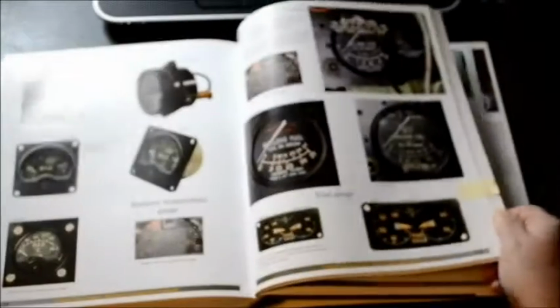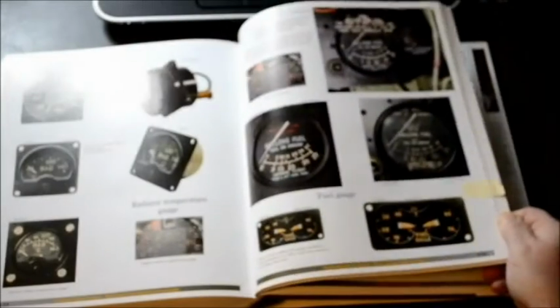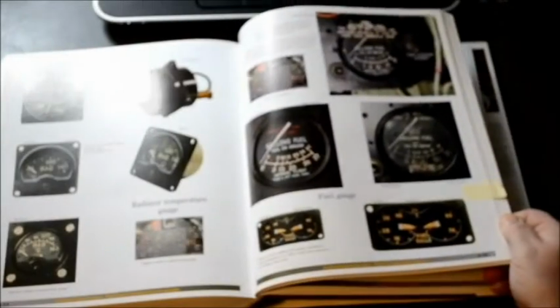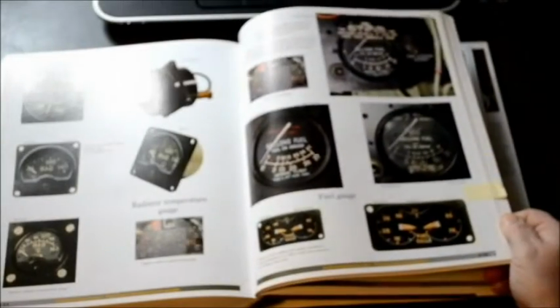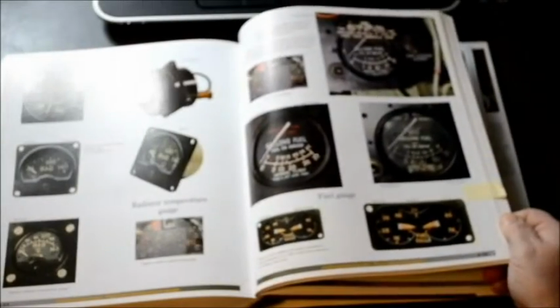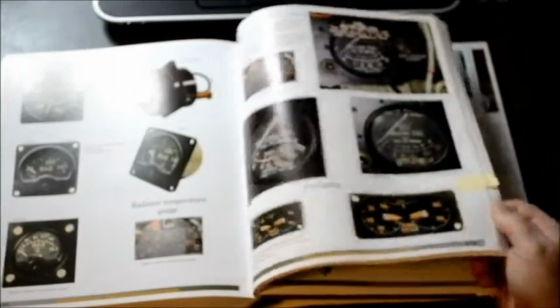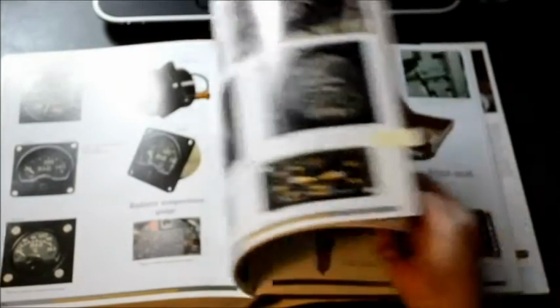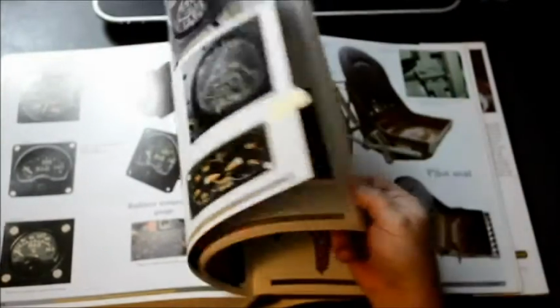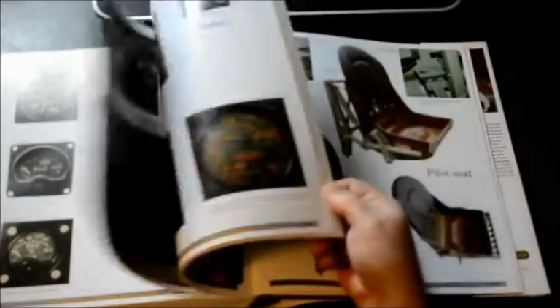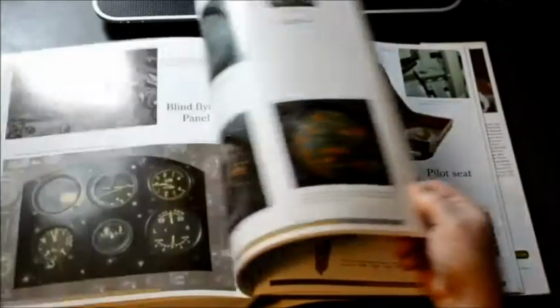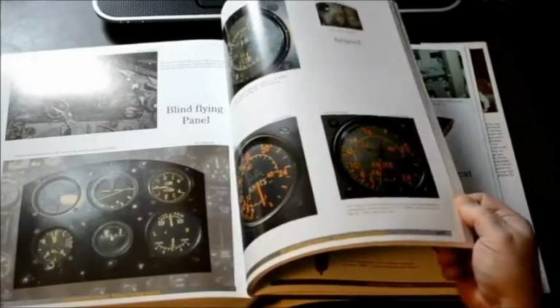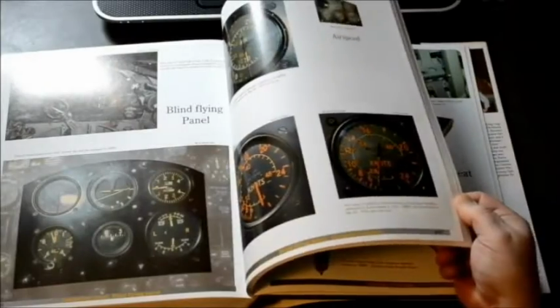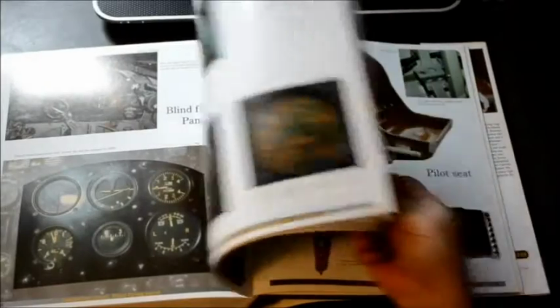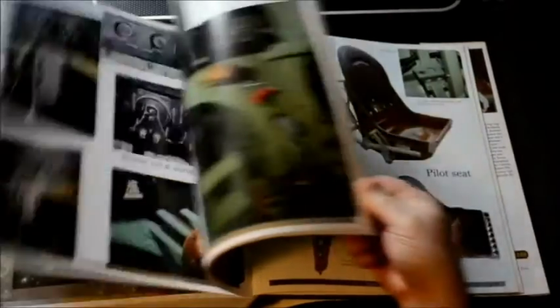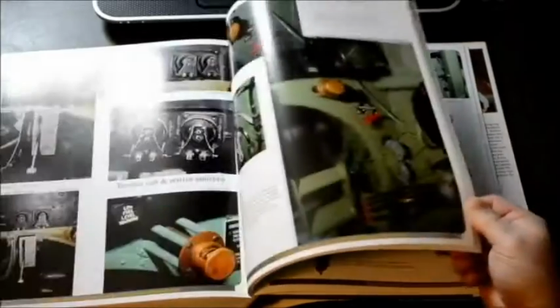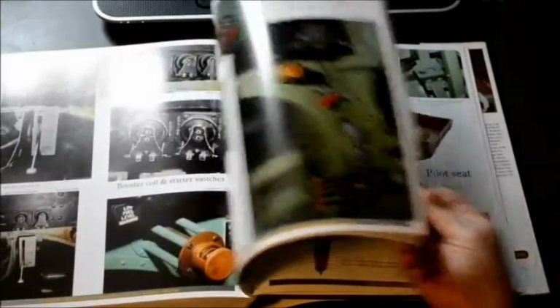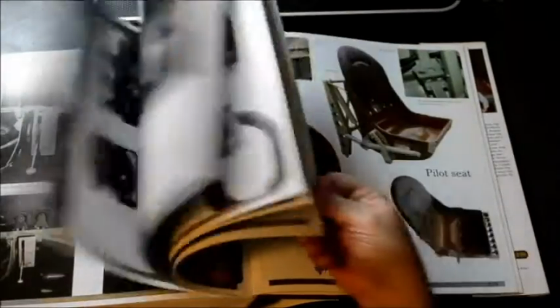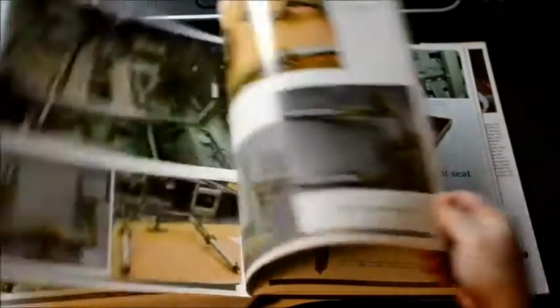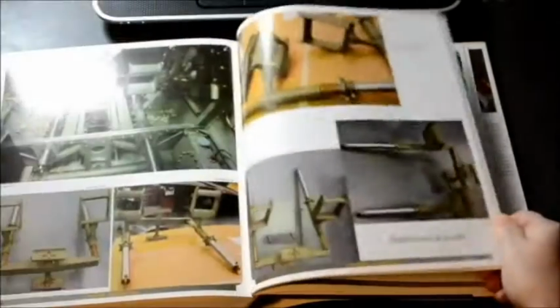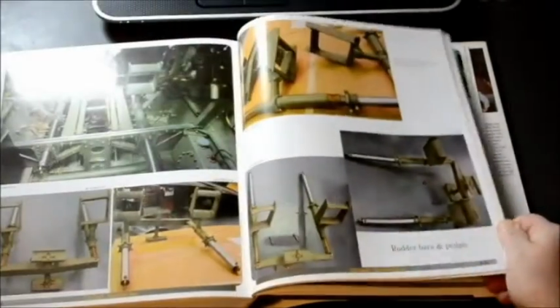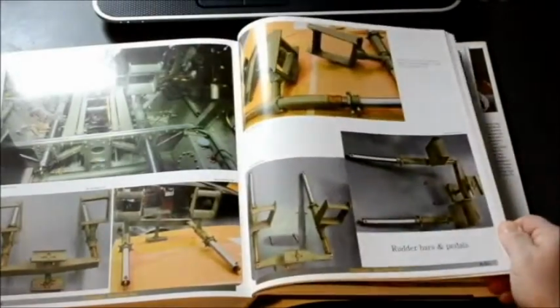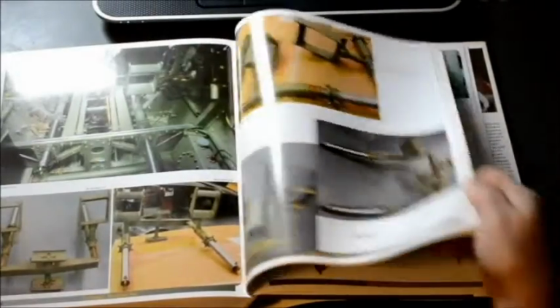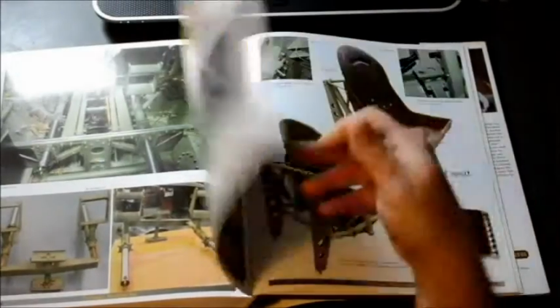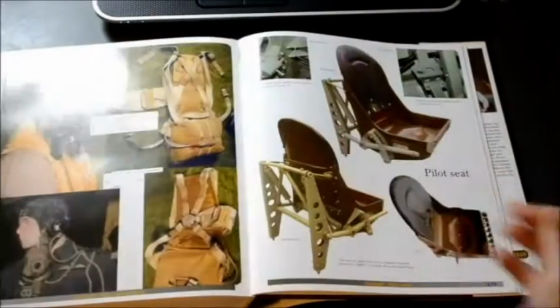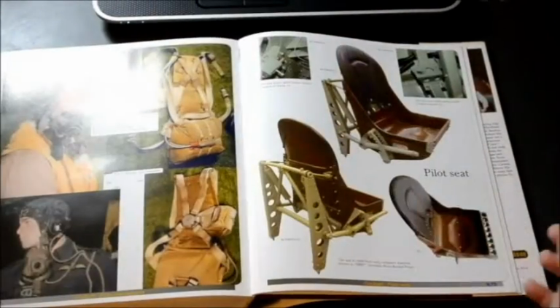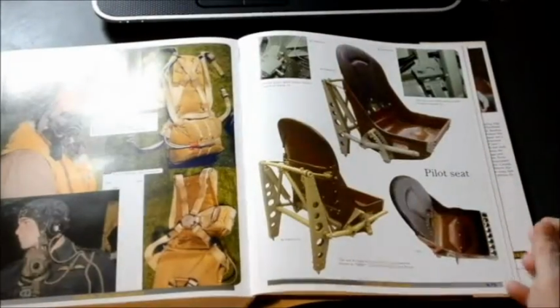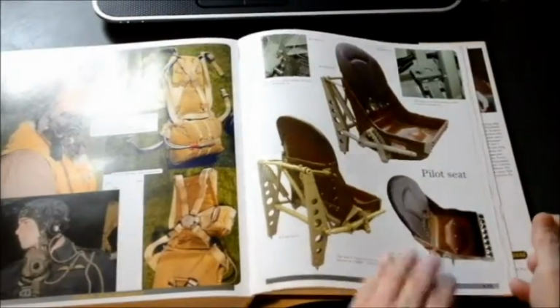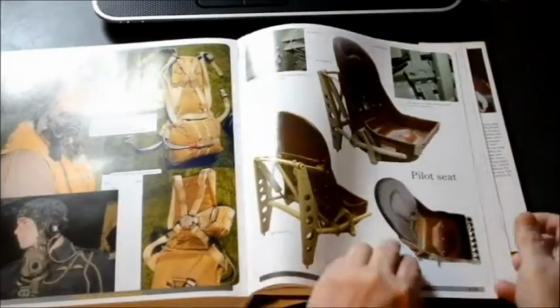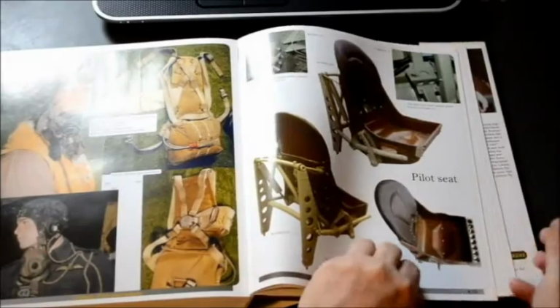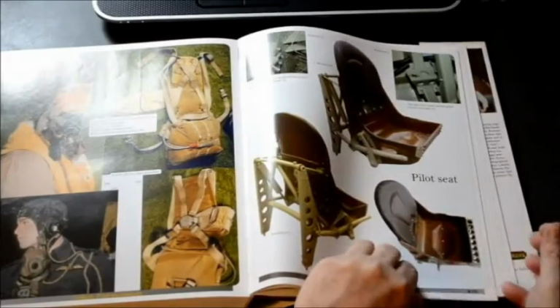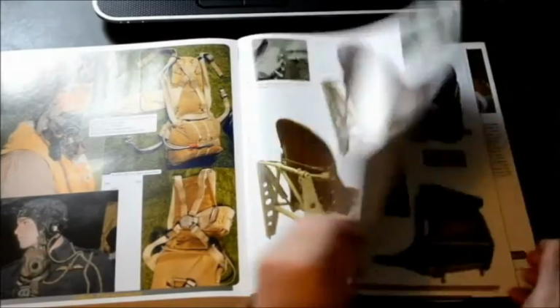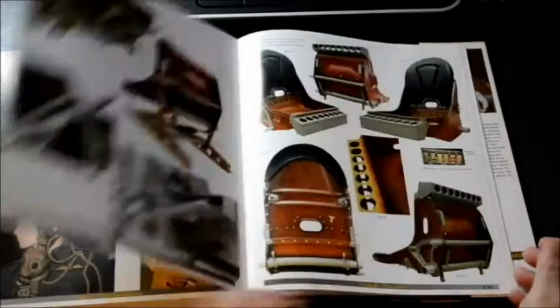The cockpit is fully detailed with the complemented gauges shown at full size and in drawings at proper scale for one-fifth.